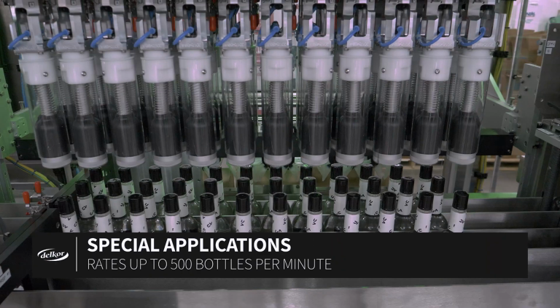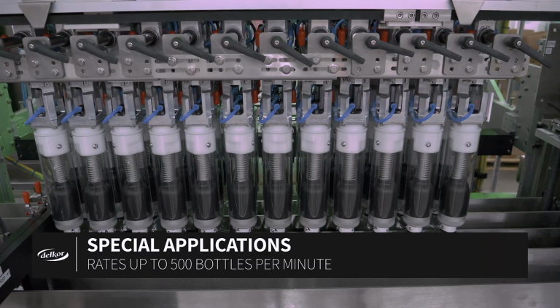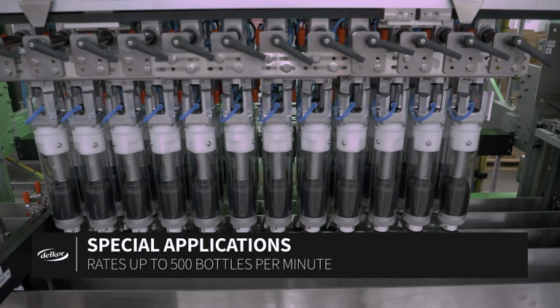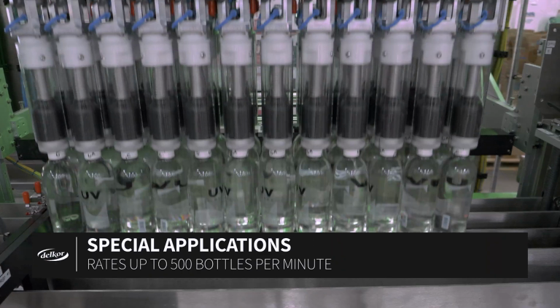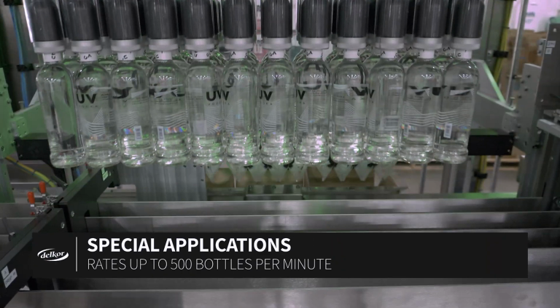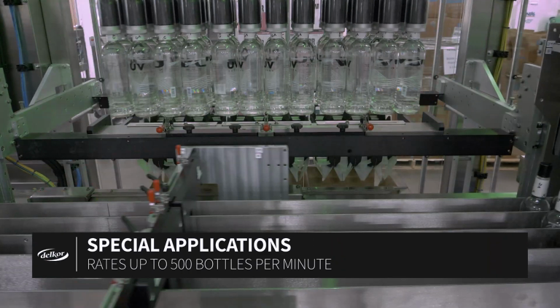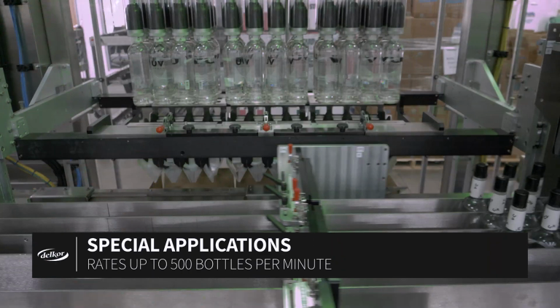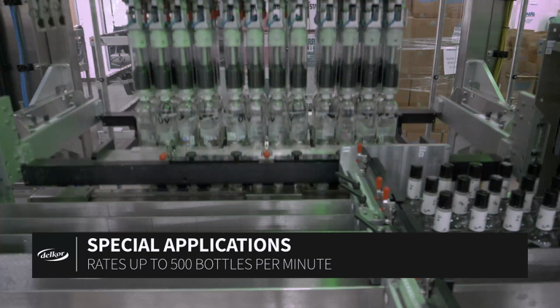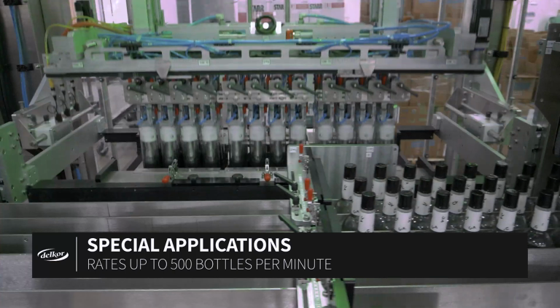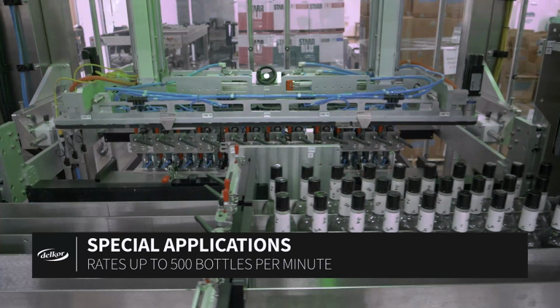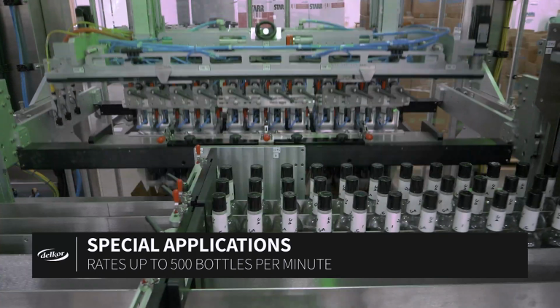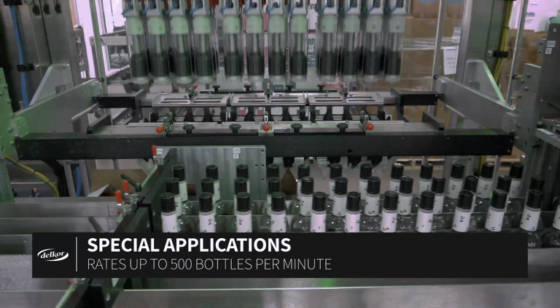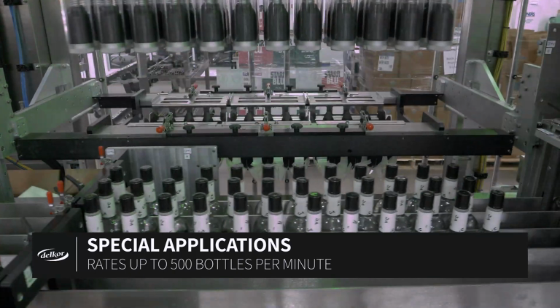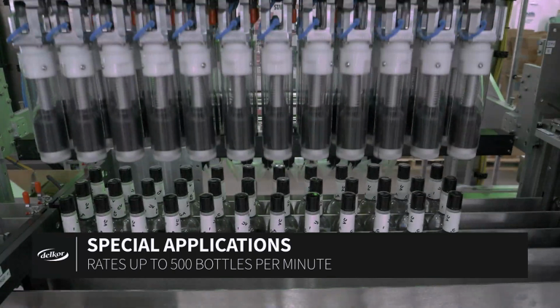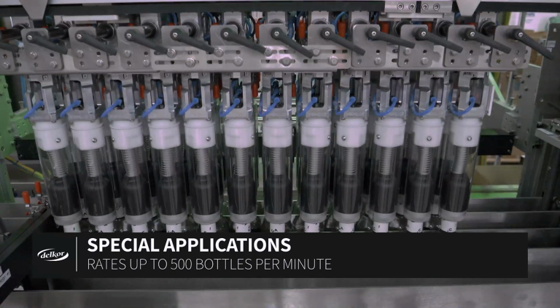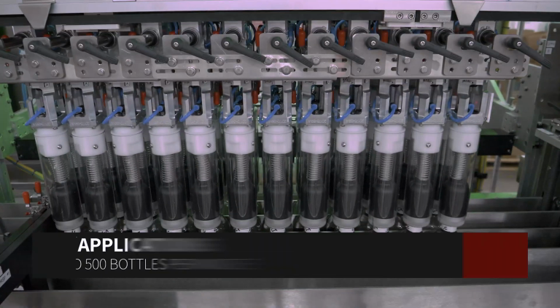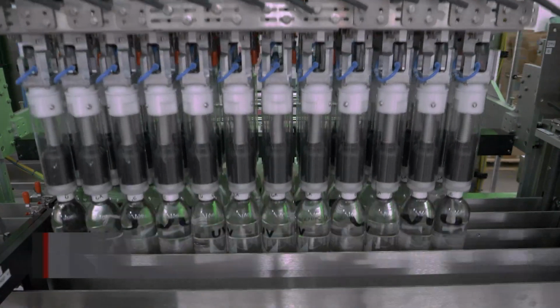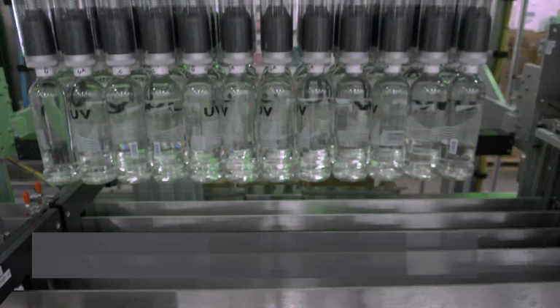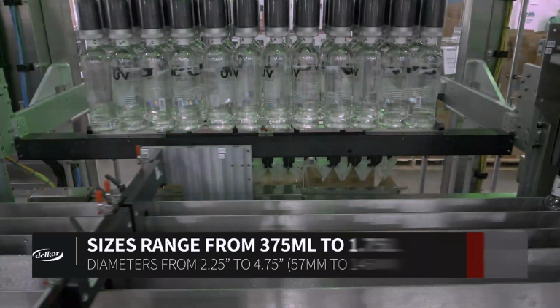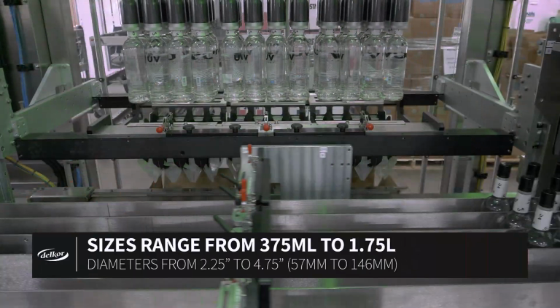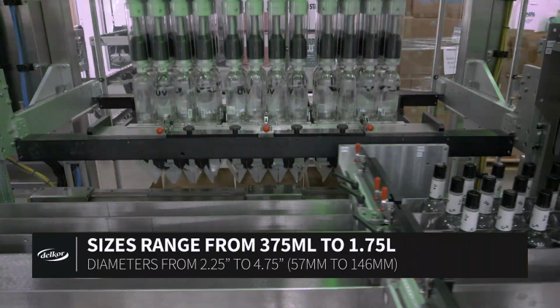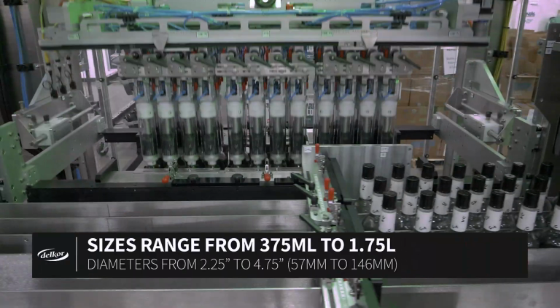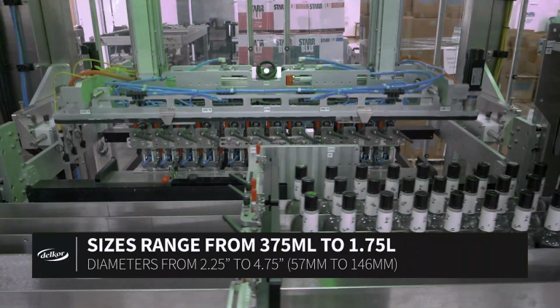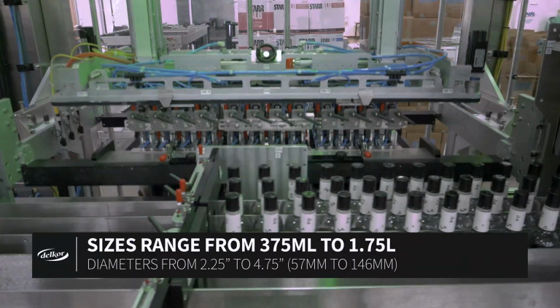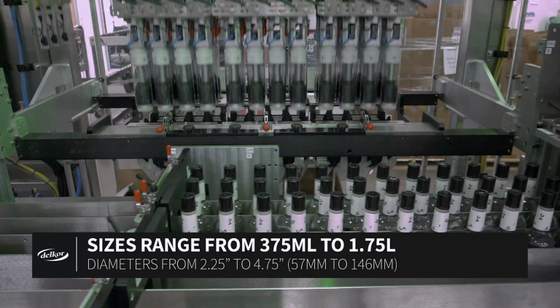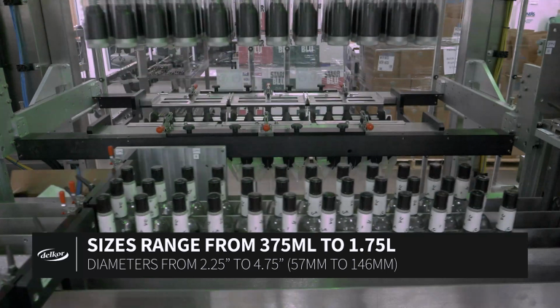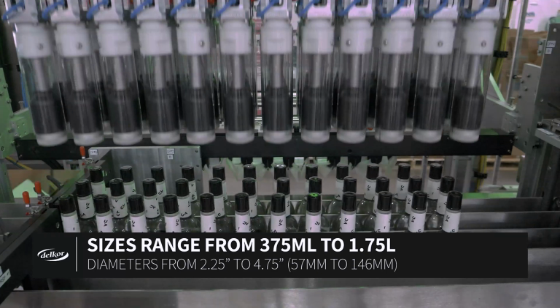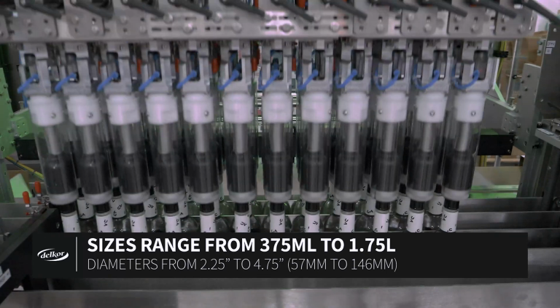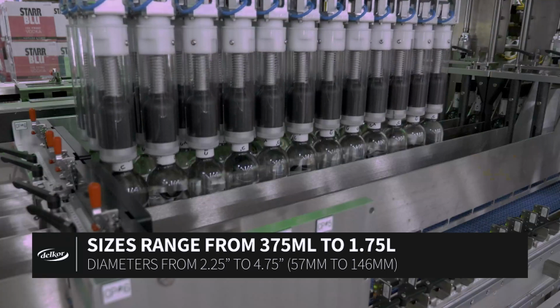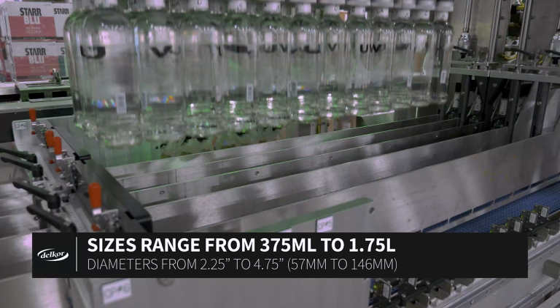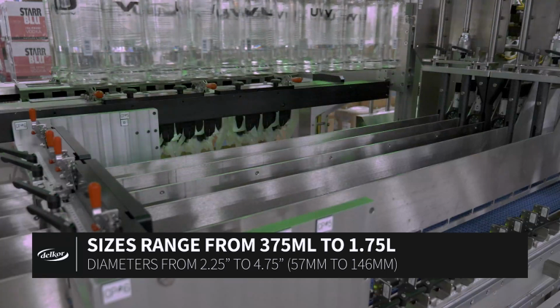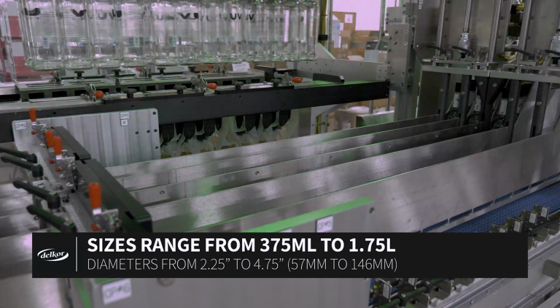These systems offer fast, simple, tool-less changeover between 6, 8, or 12-pack cases and bottles ranging from 375 milliliters to 1.75 liters in as little as 5 minutes.